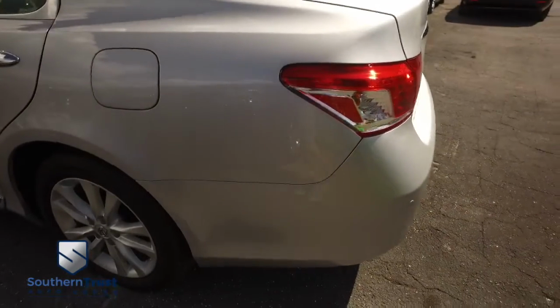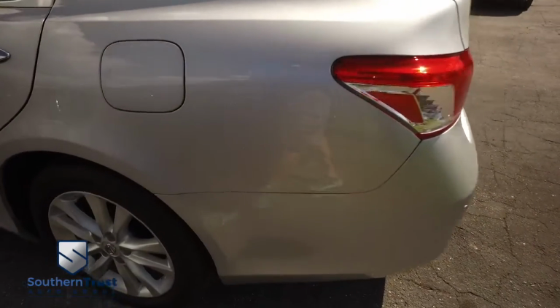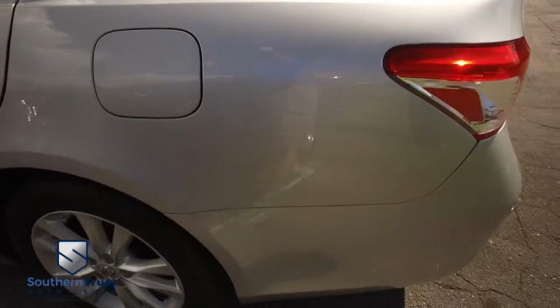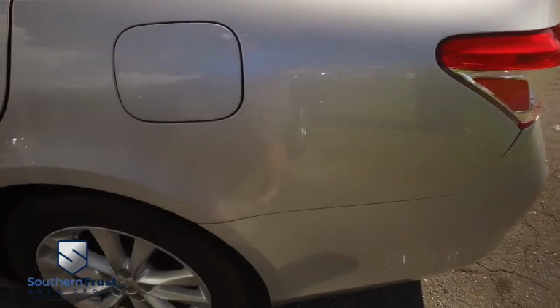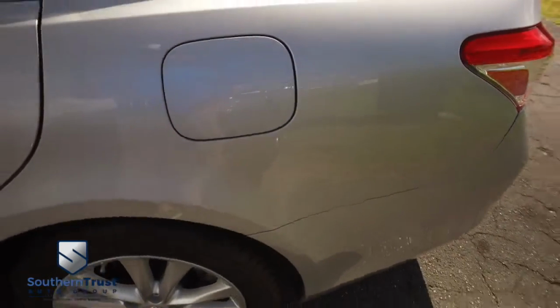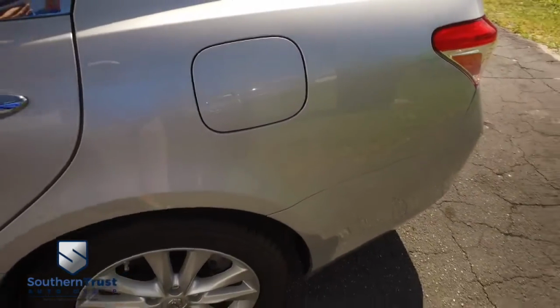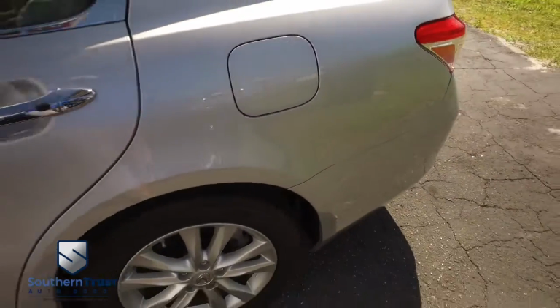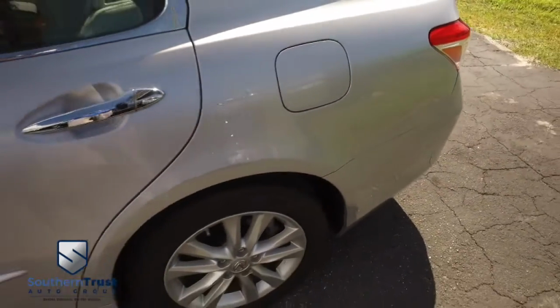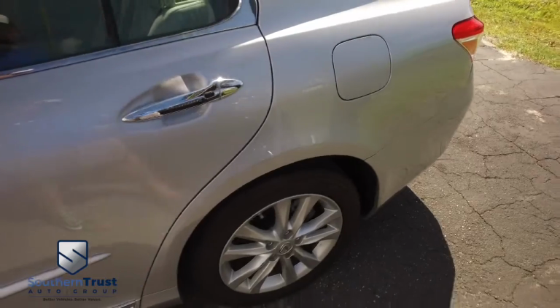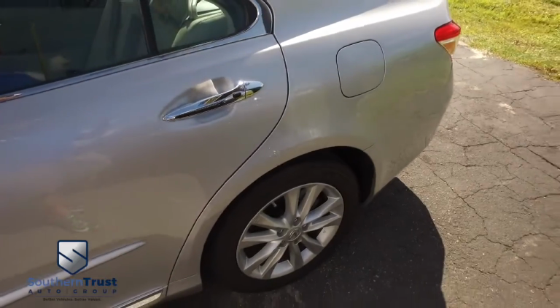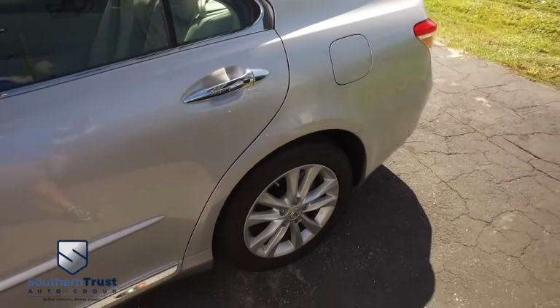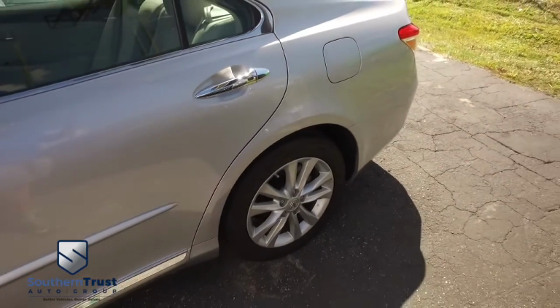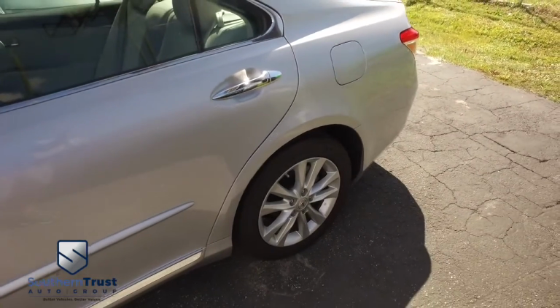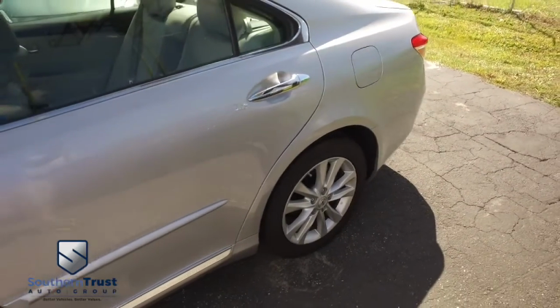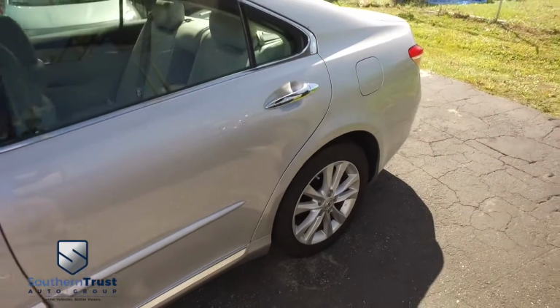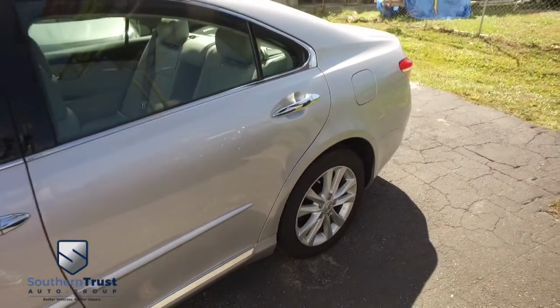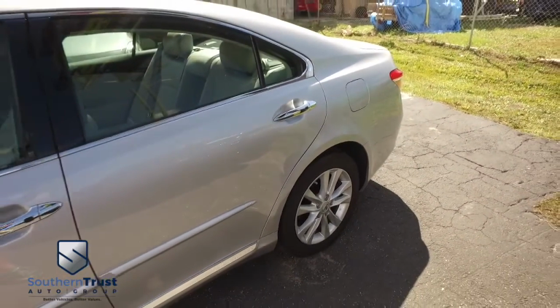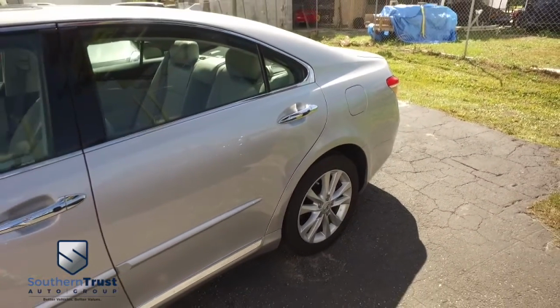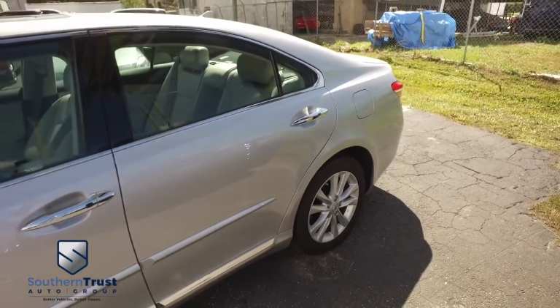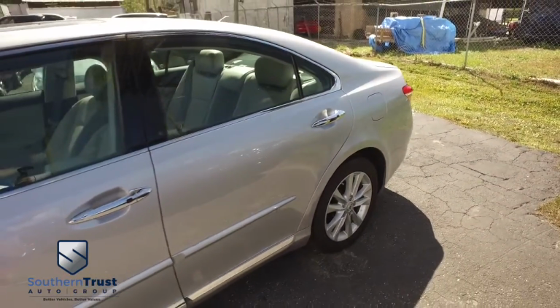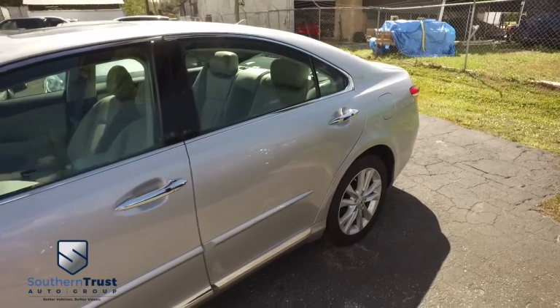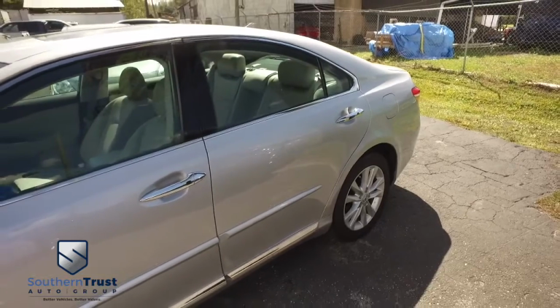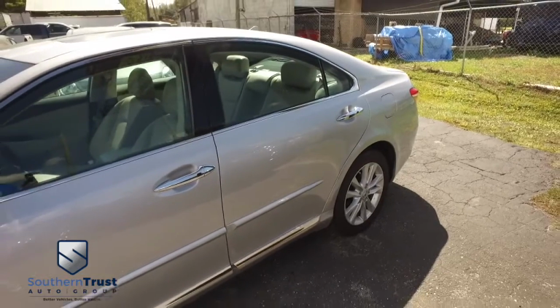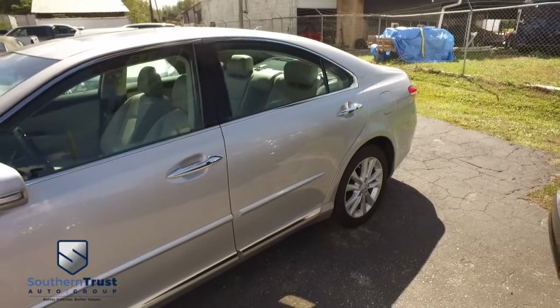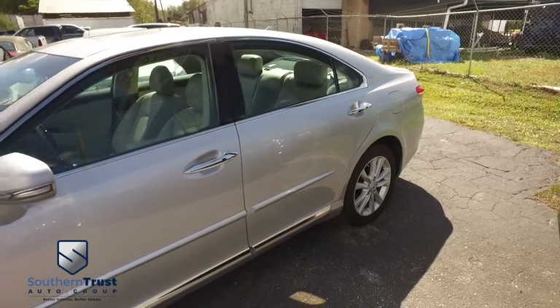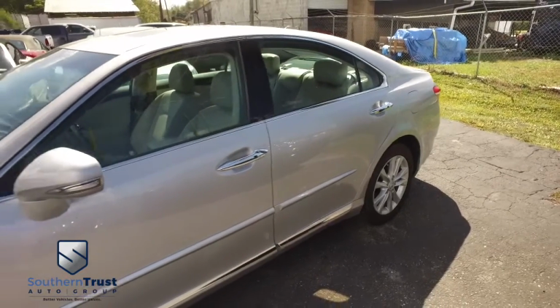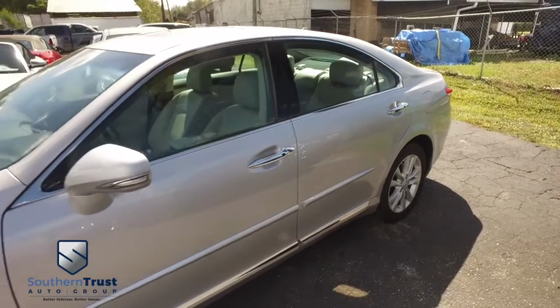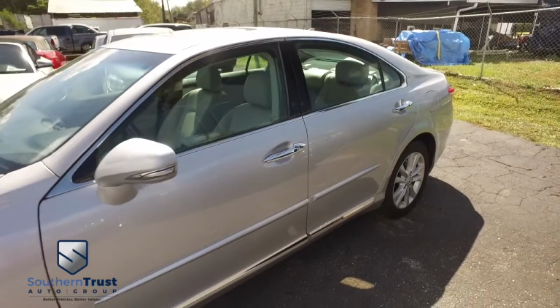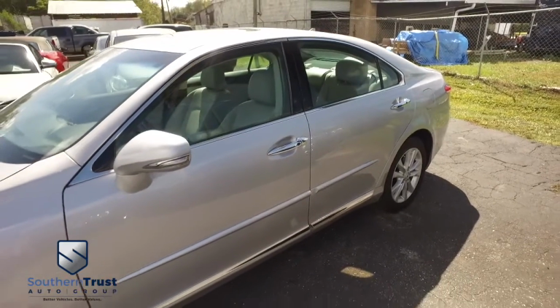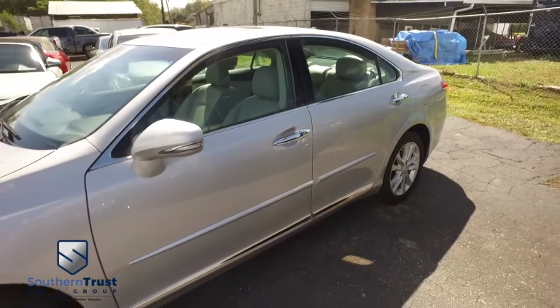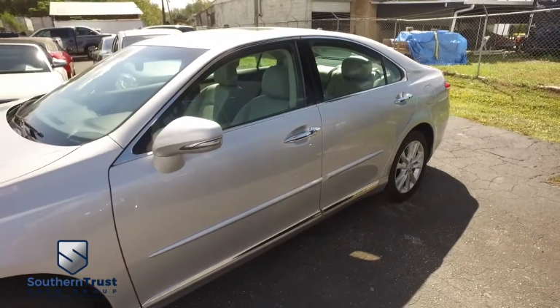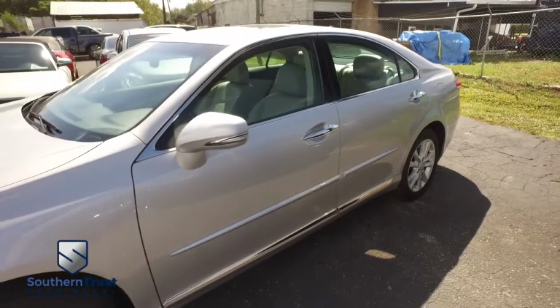Southern Trust proudly presents this beautiful 2011, straight from heaven, Lexus ES350 — a four-door sedan automatic with that V6, 3.5 liter fuel-saving, horsepower-pumping muscle.